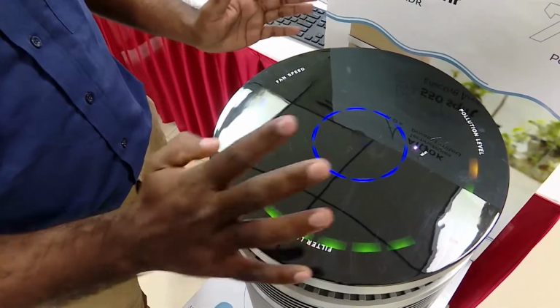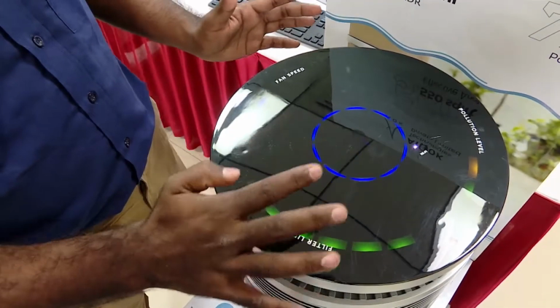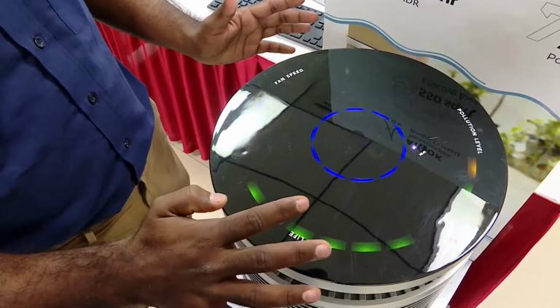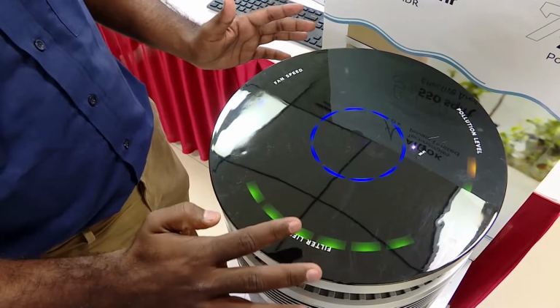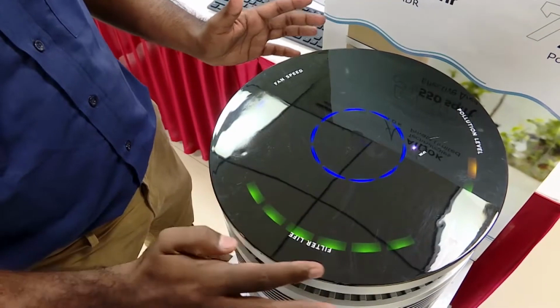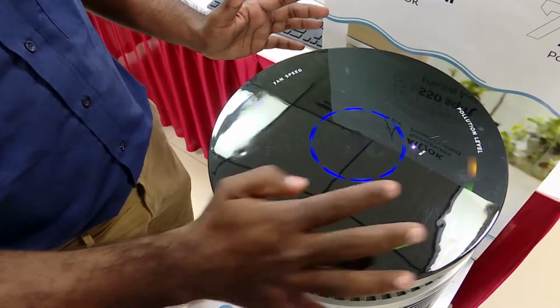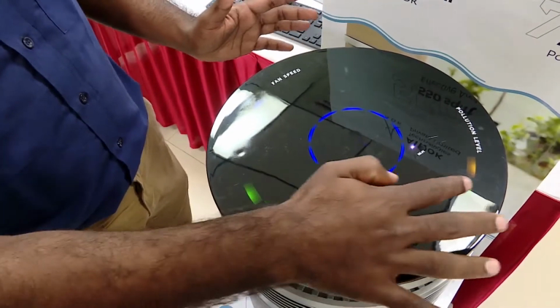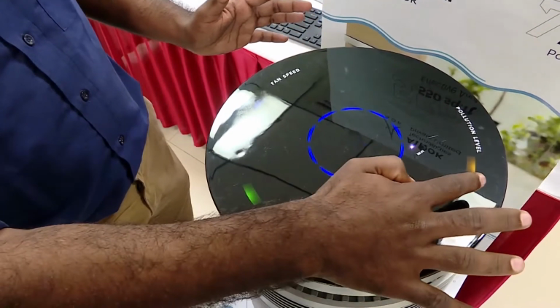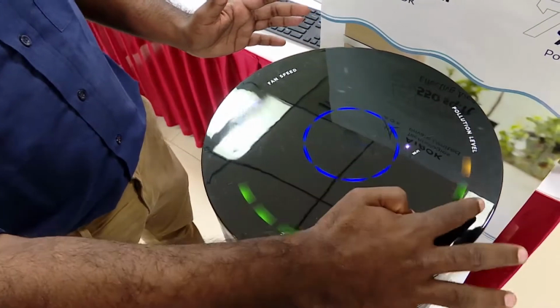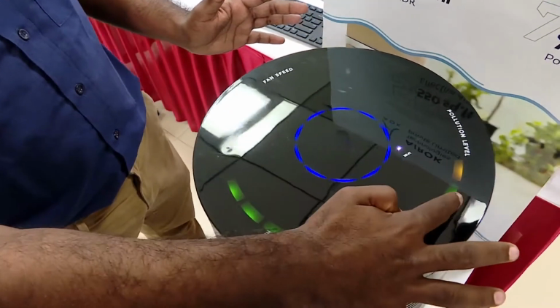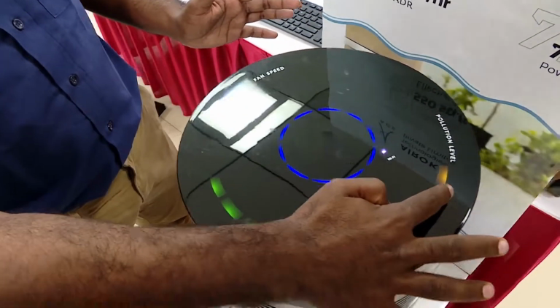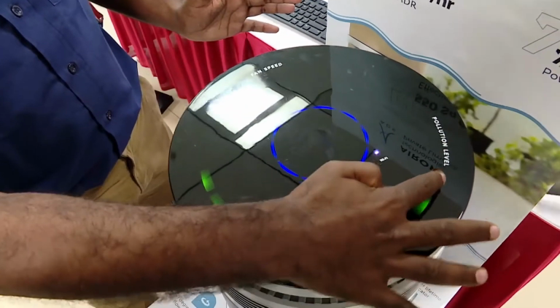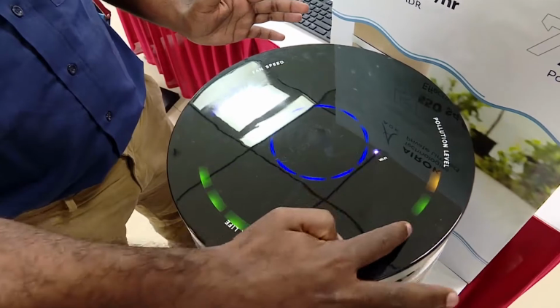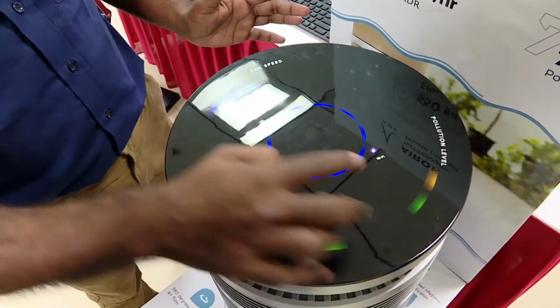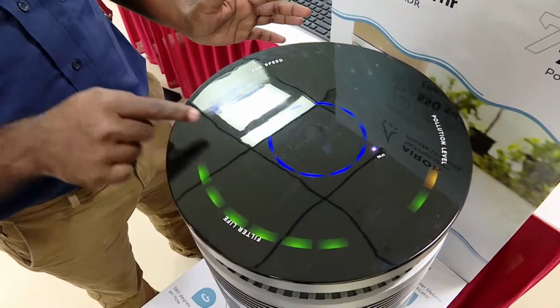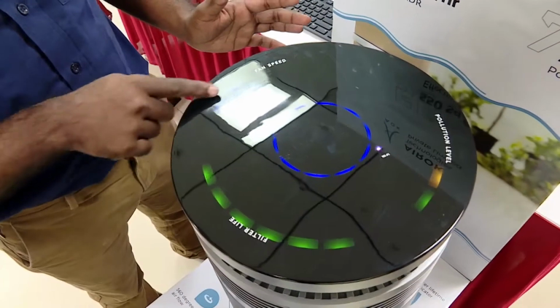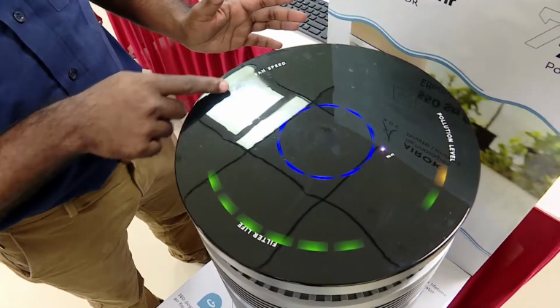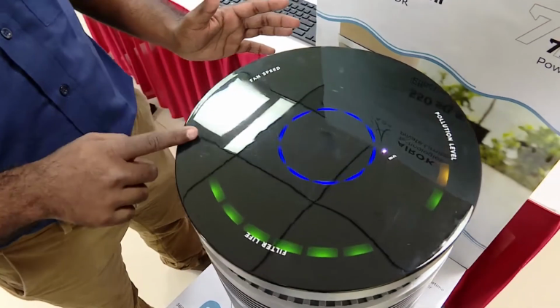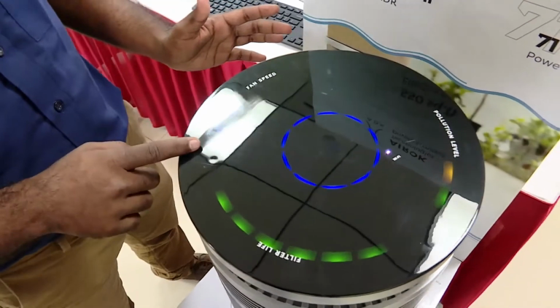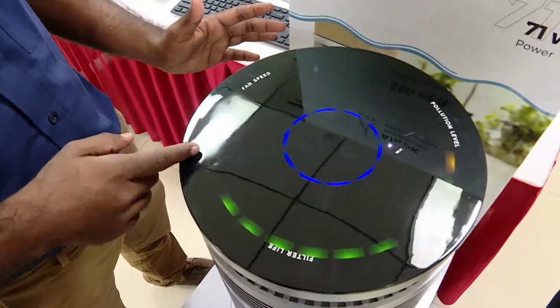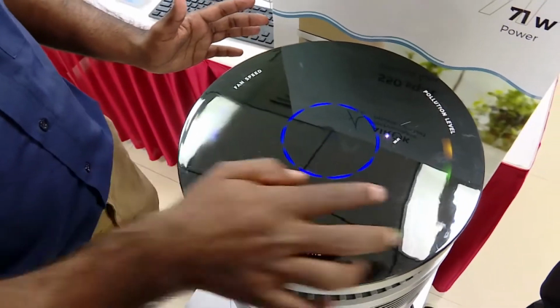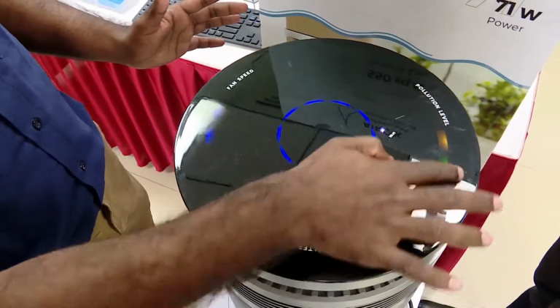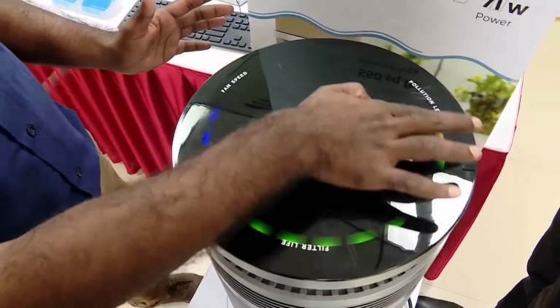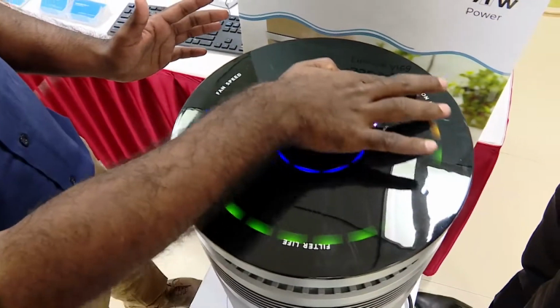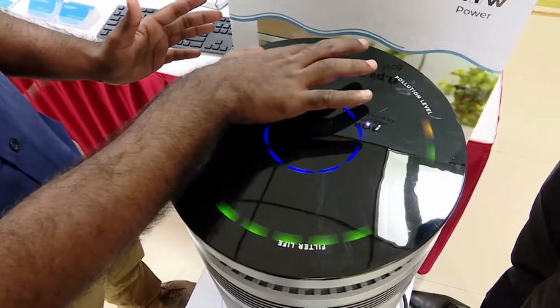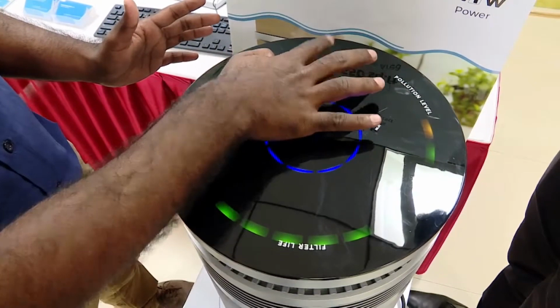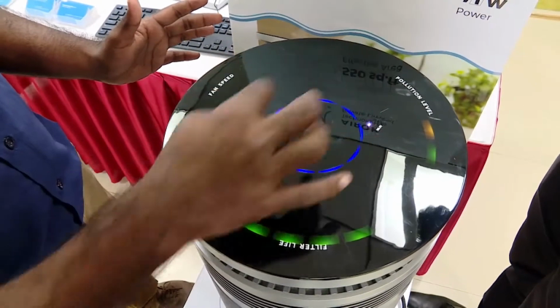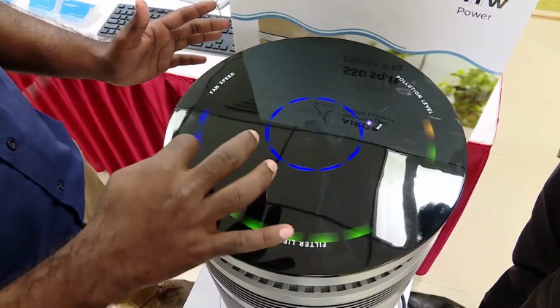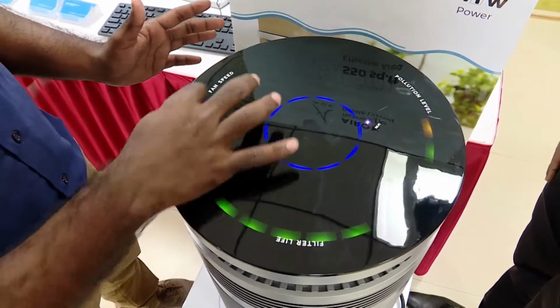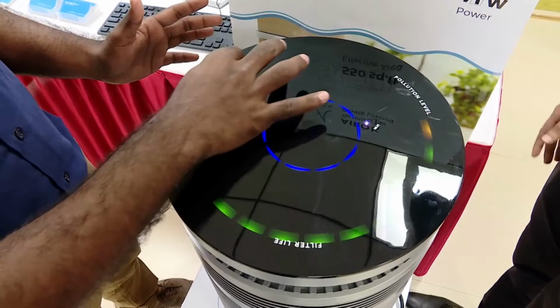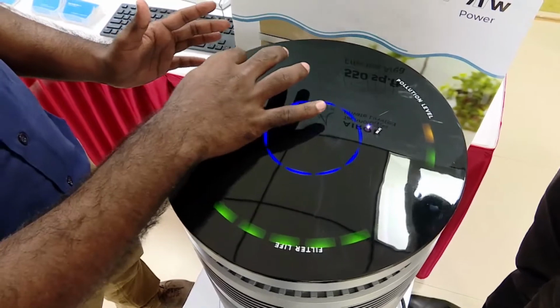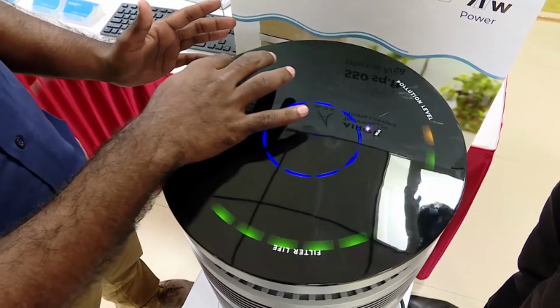In auto mode, it uses the pollution level to adjust the fan speed accordingly. Whenever the pollution level goes up, the fan speed will go up accordingly.